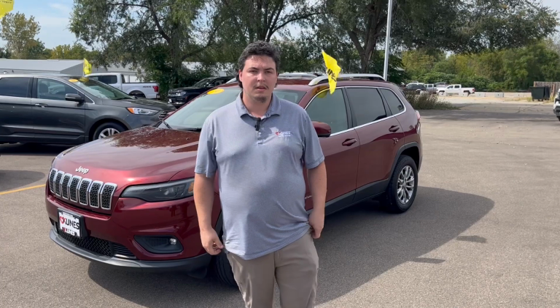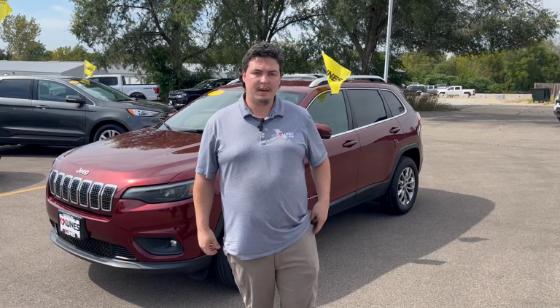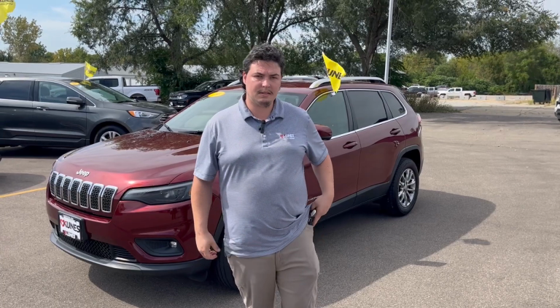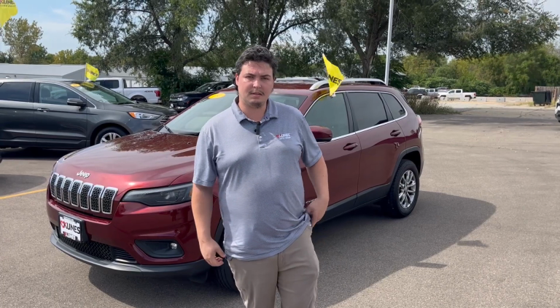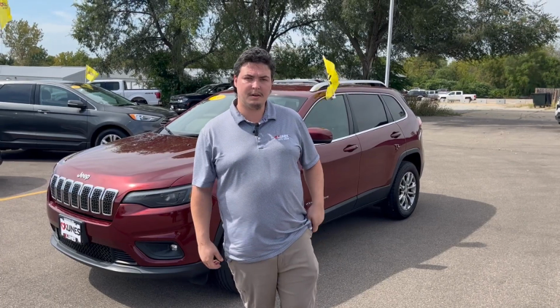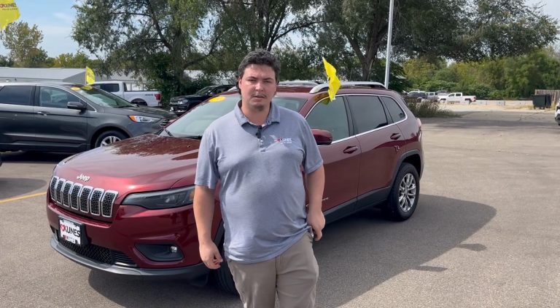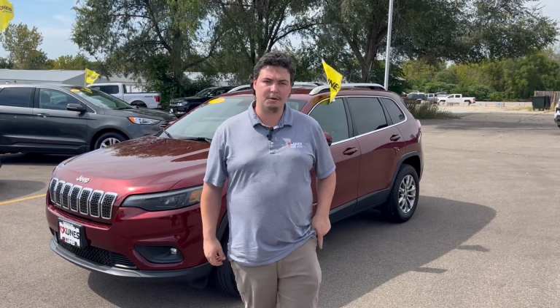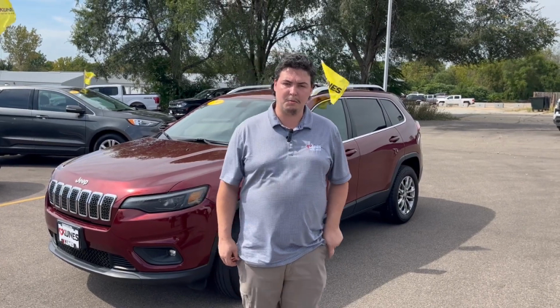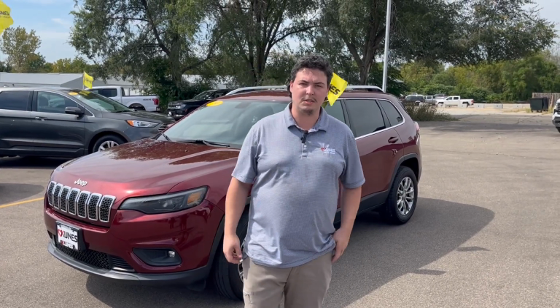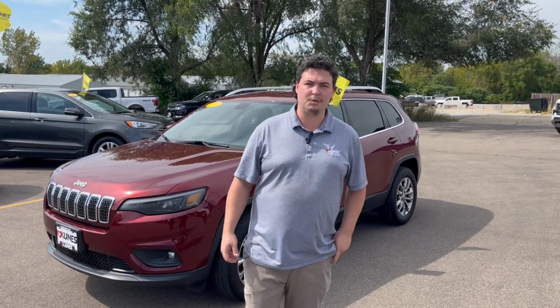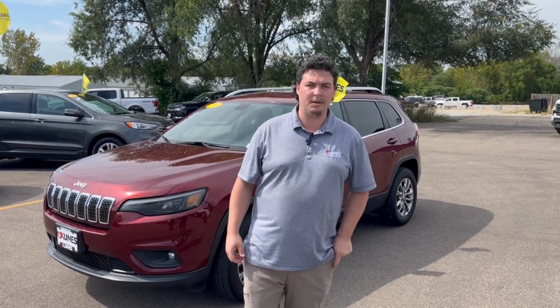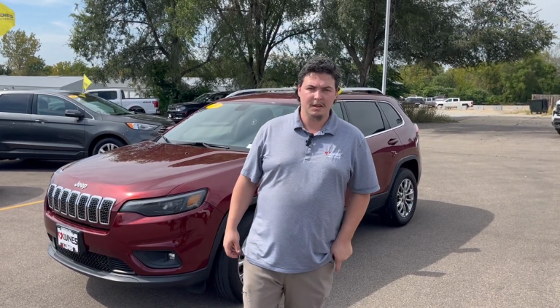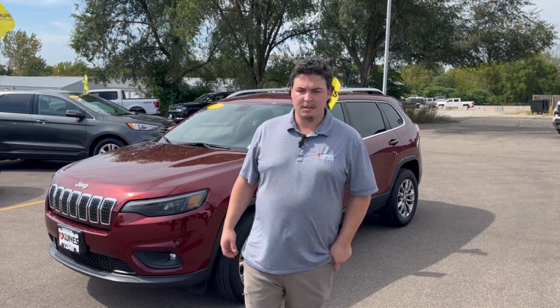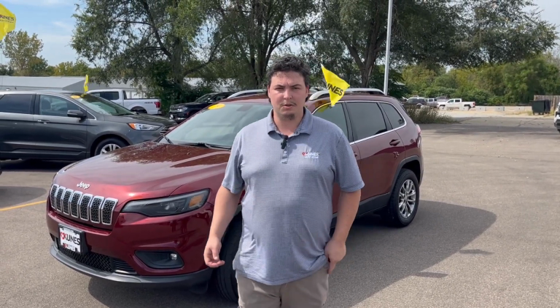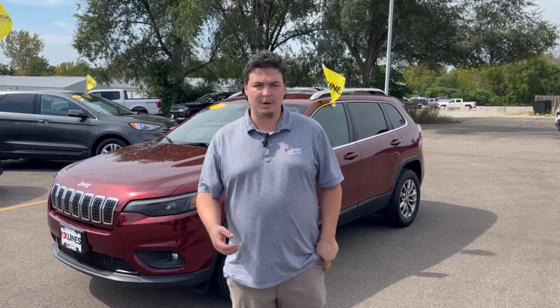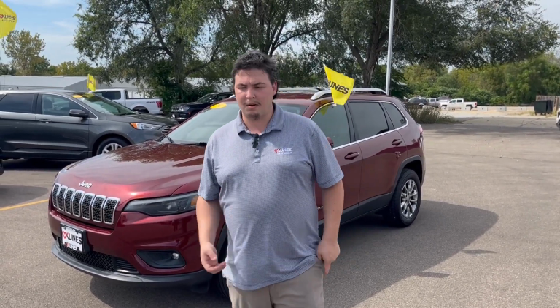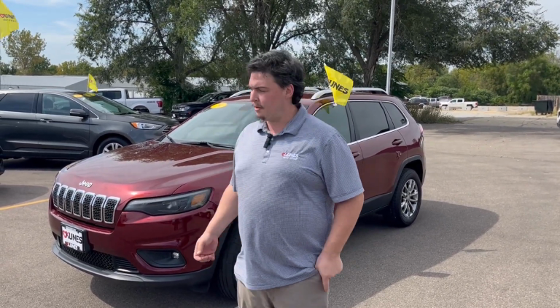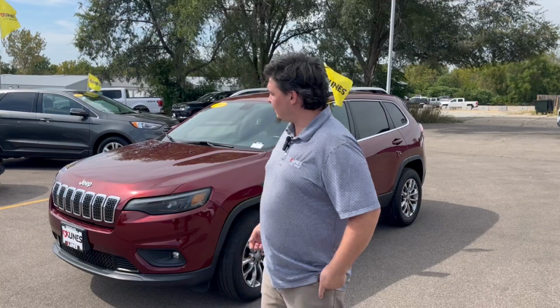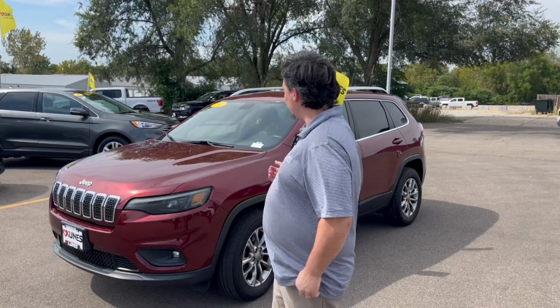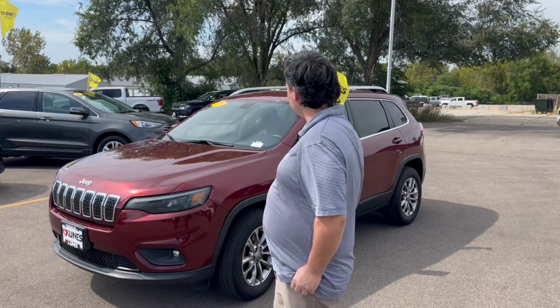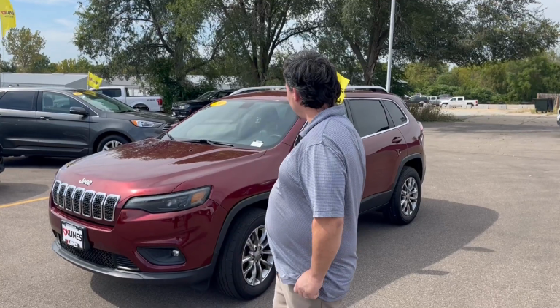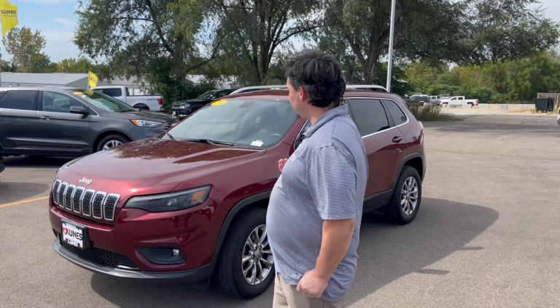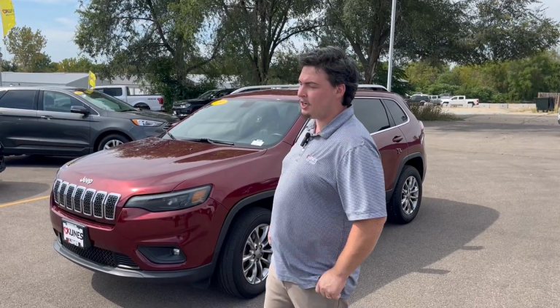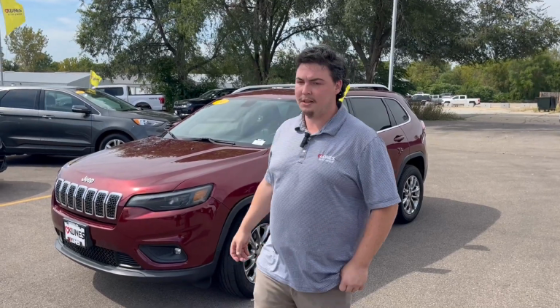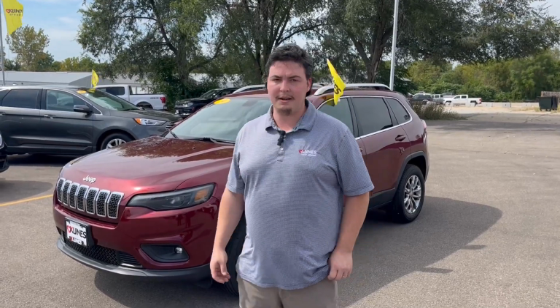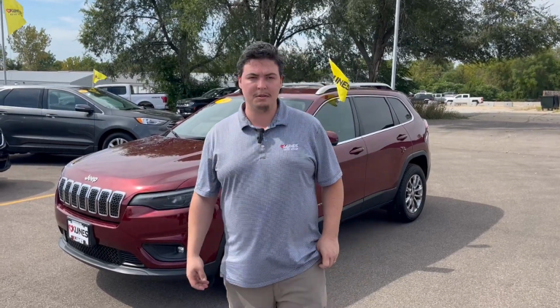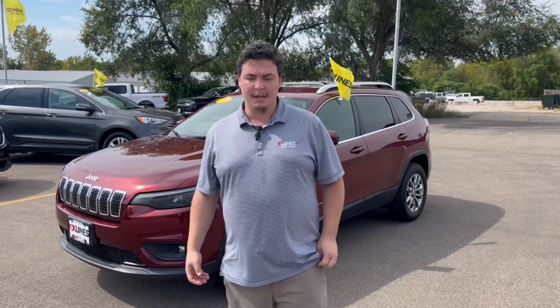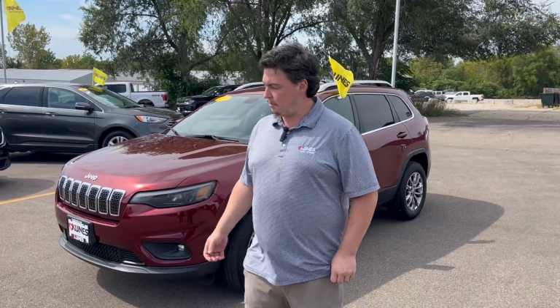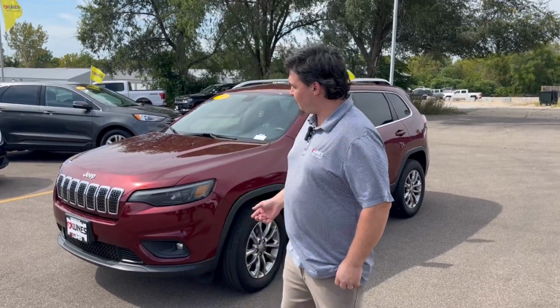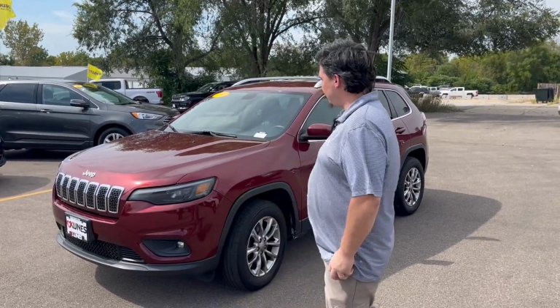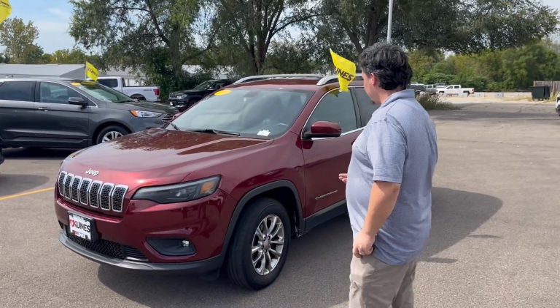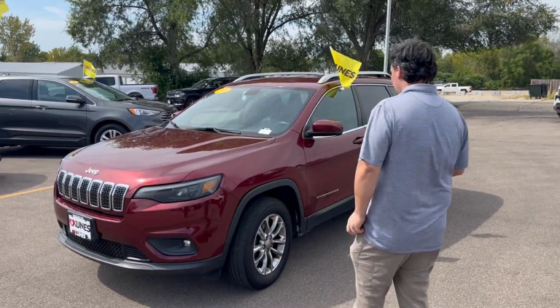Hey guys, it's Austin here at CUNYS Auto Group in Morrison. I just wanted to do a quick walk around with you guys on this 2019 Jeep Cherokee Latitude. It's a beautiful red color.